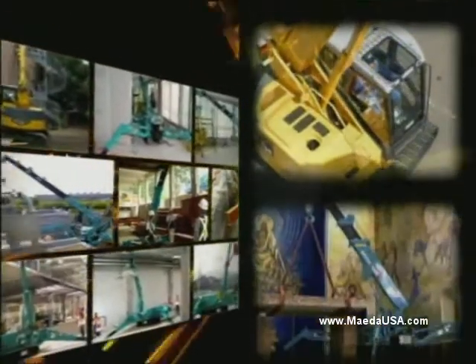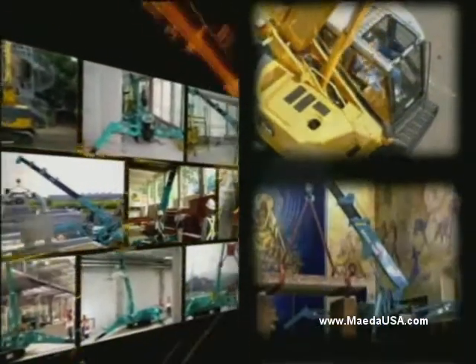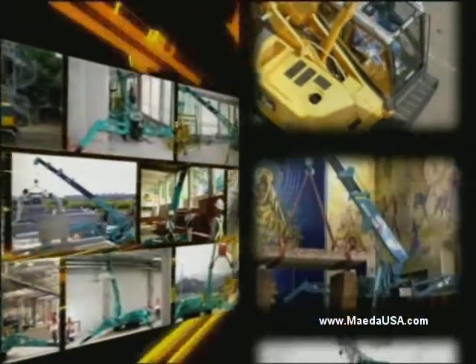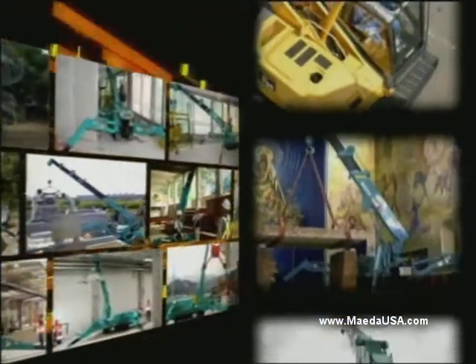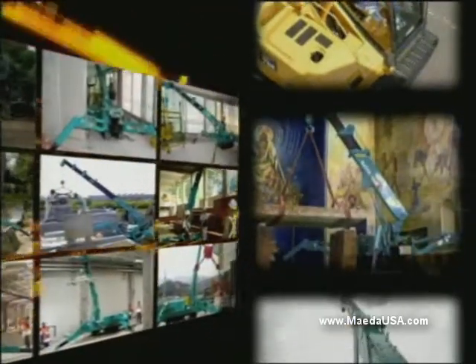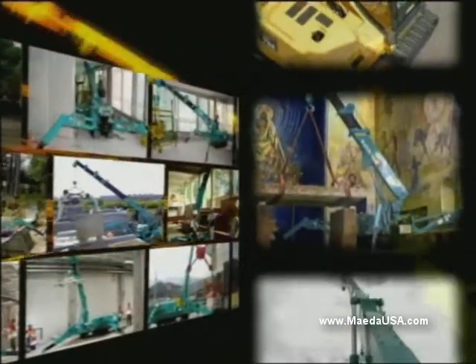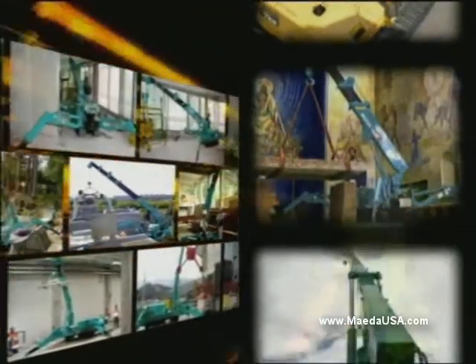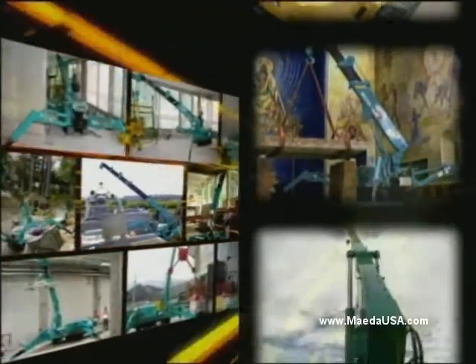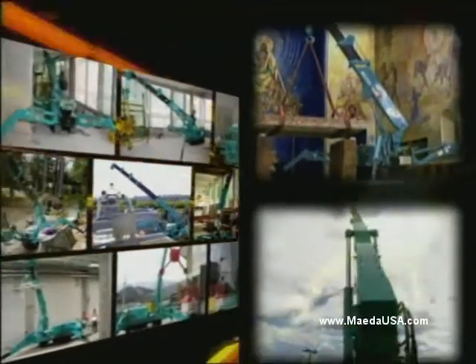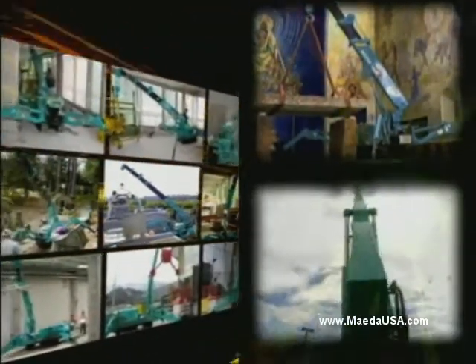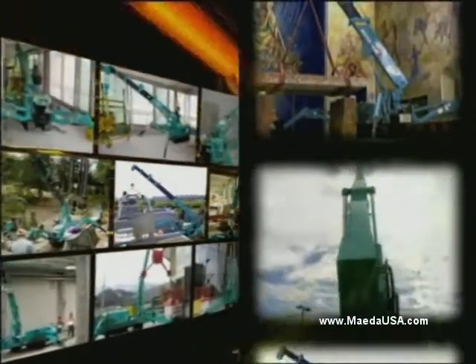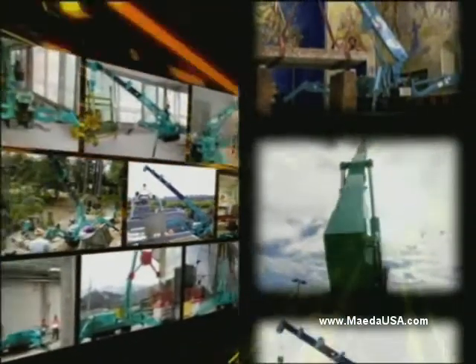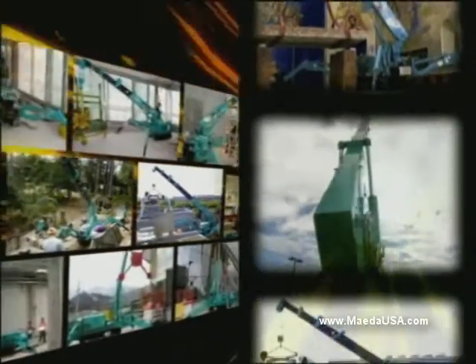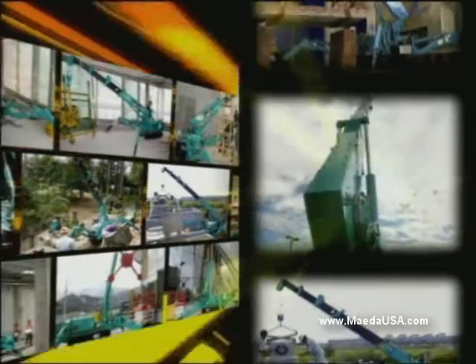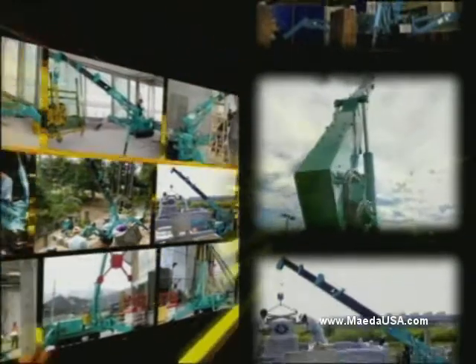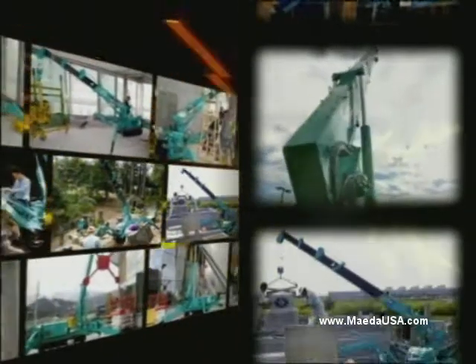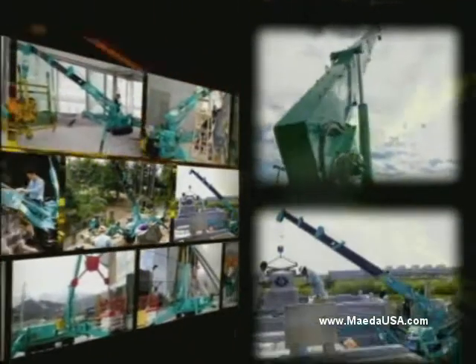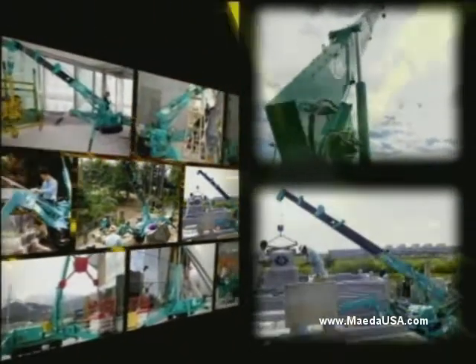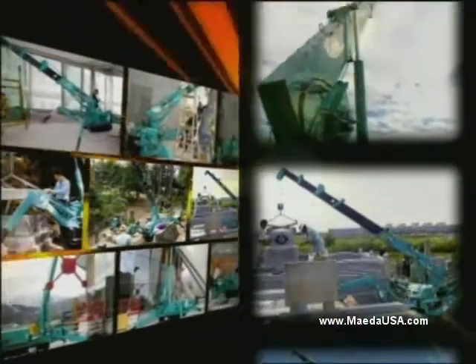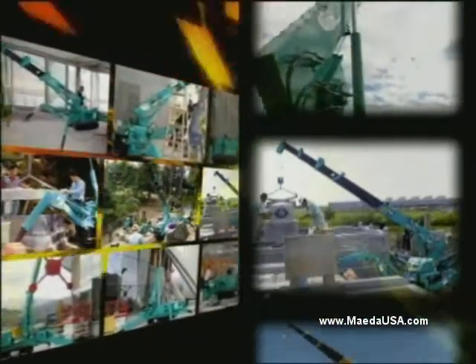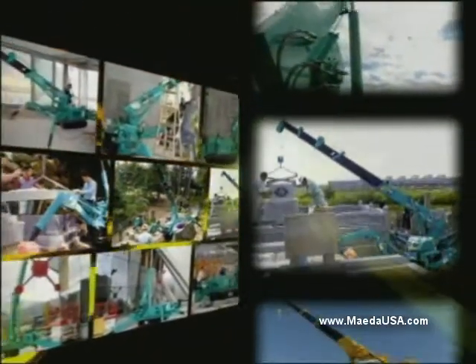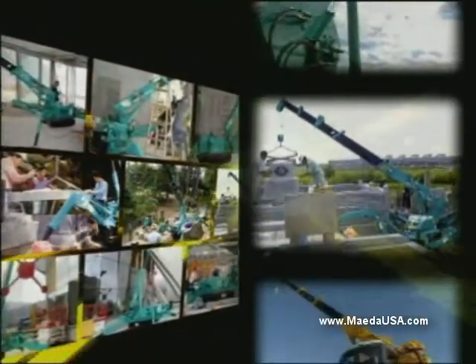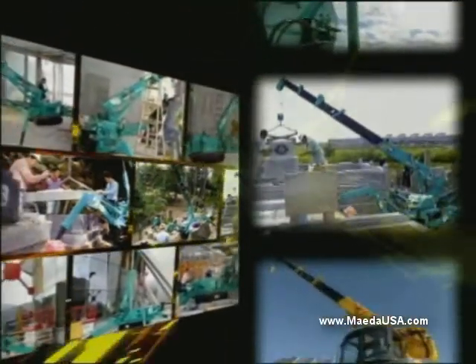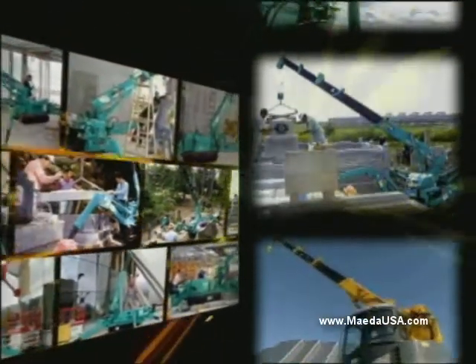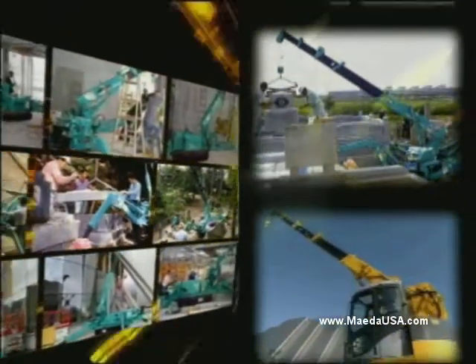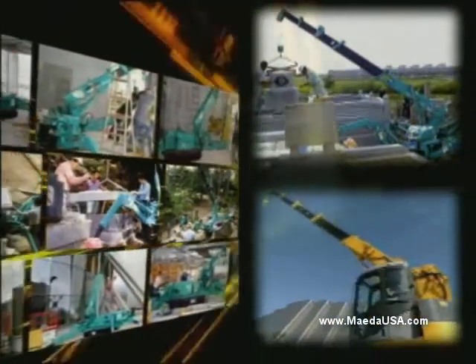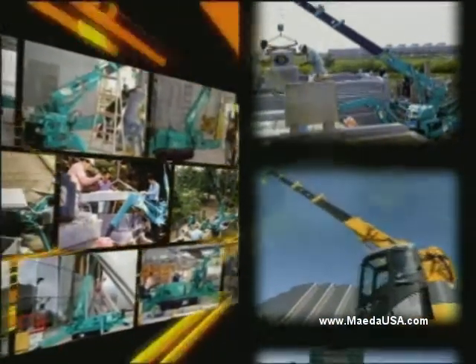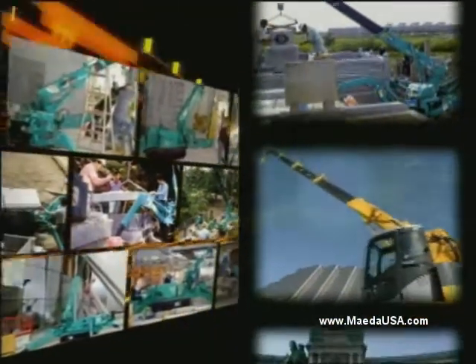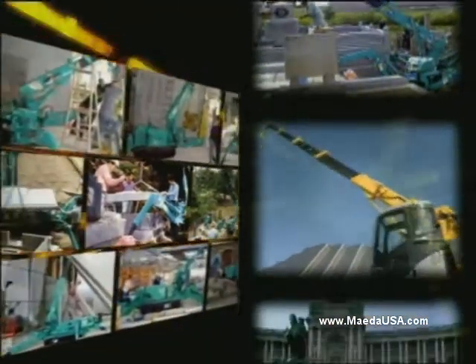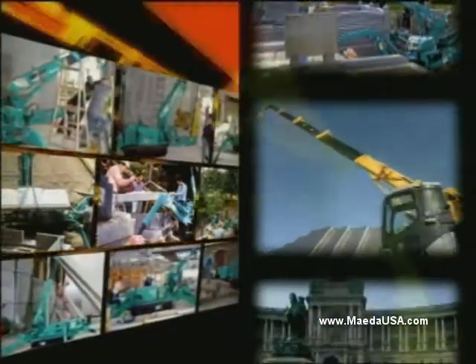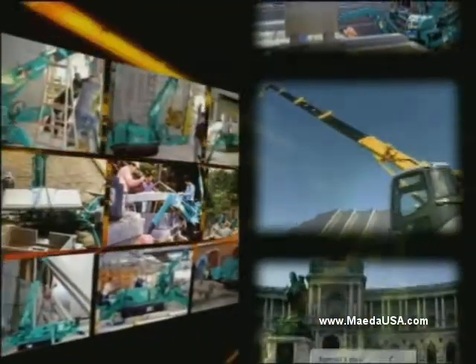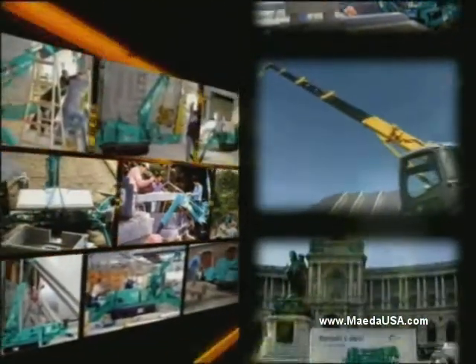Now, Mida Mini Crawler Cranes have arrived in America, empowering you to use a crane where you couldn't before, making the impossible possible.